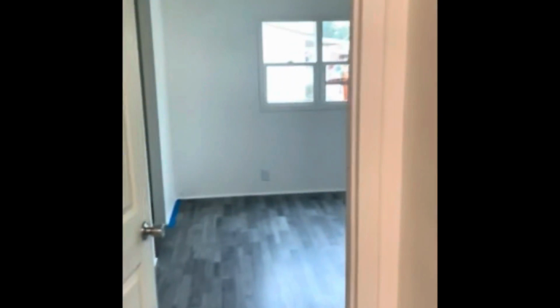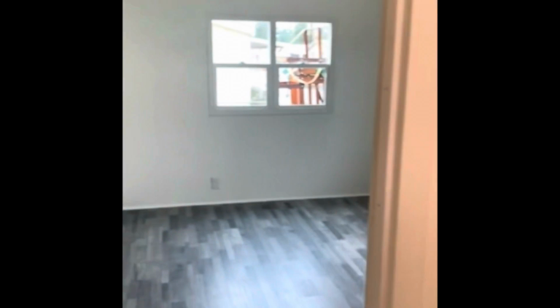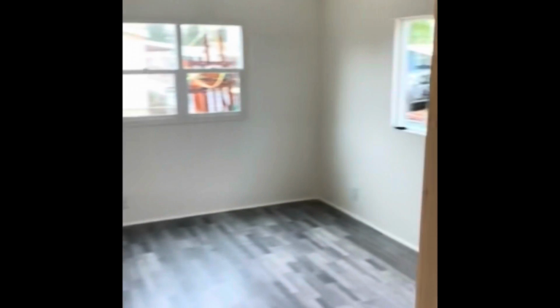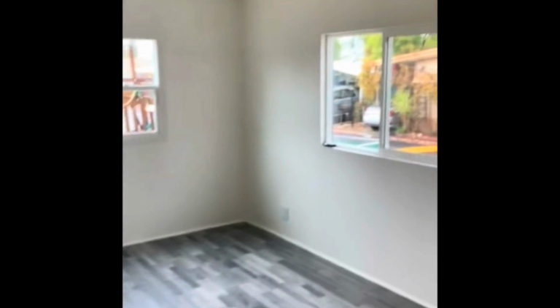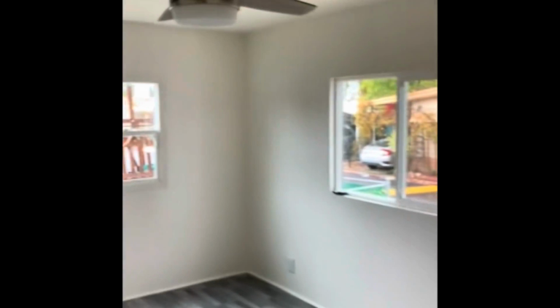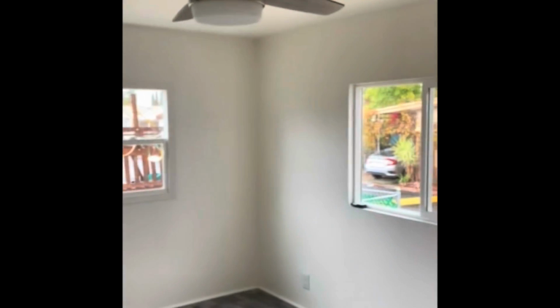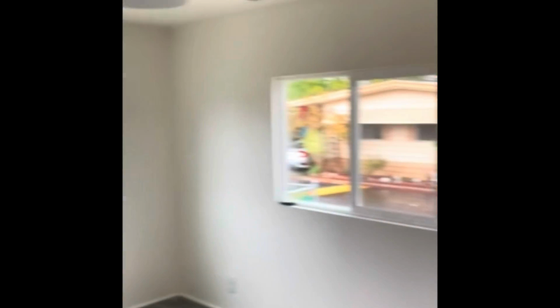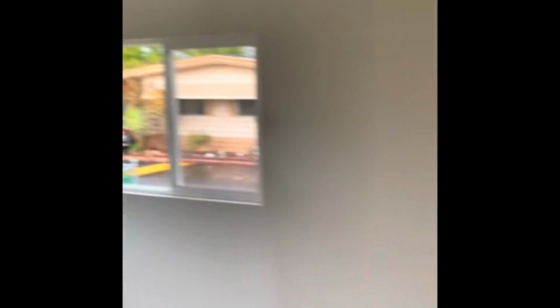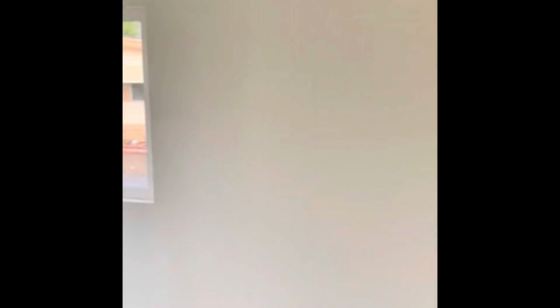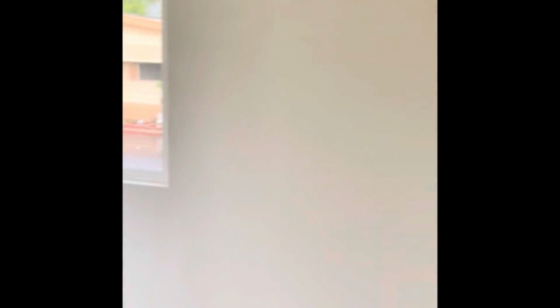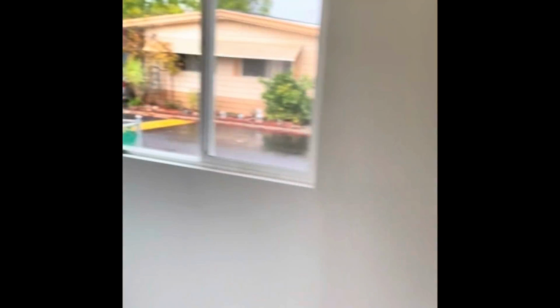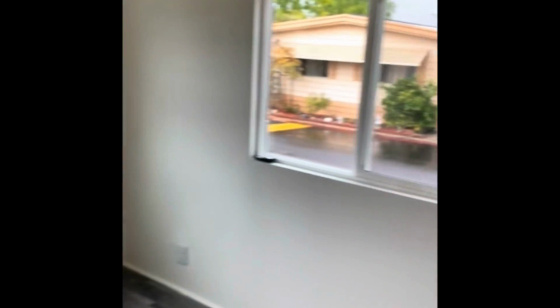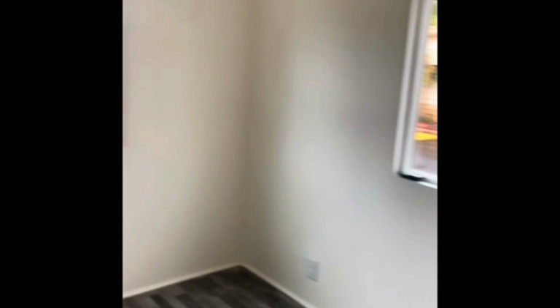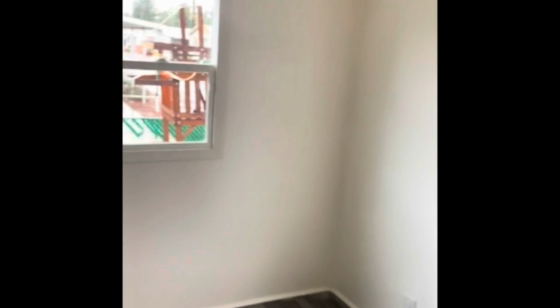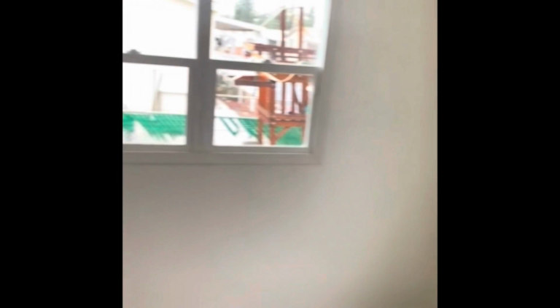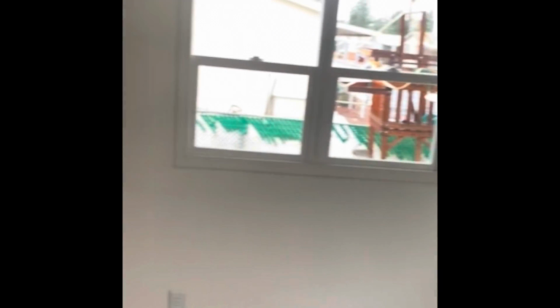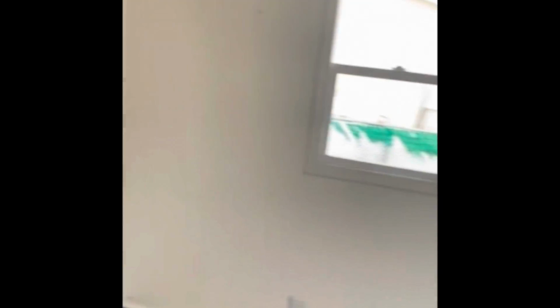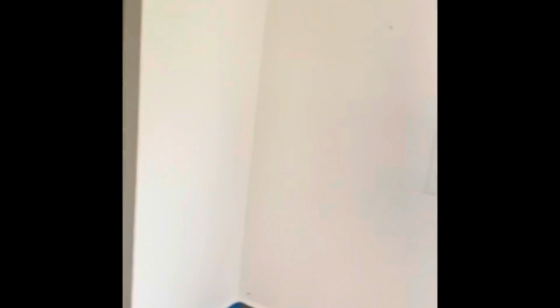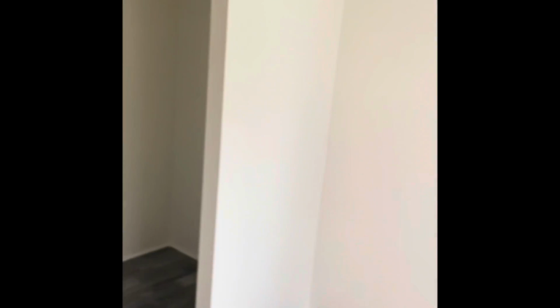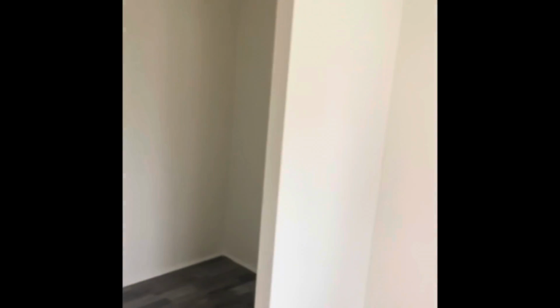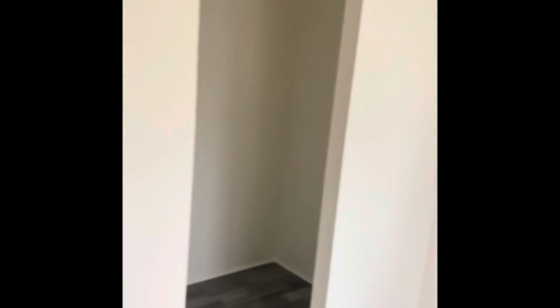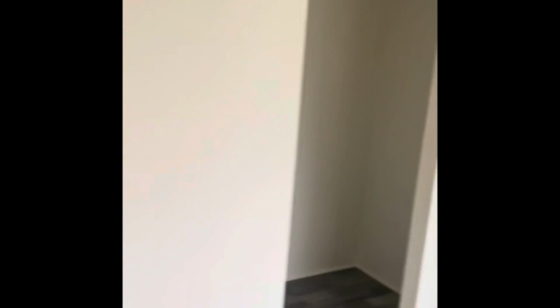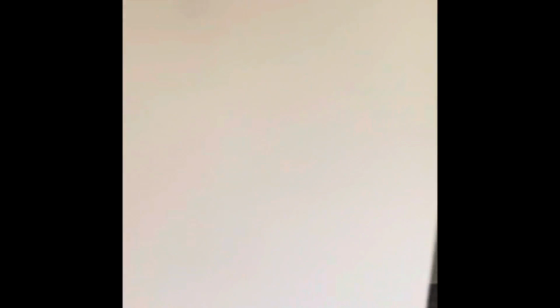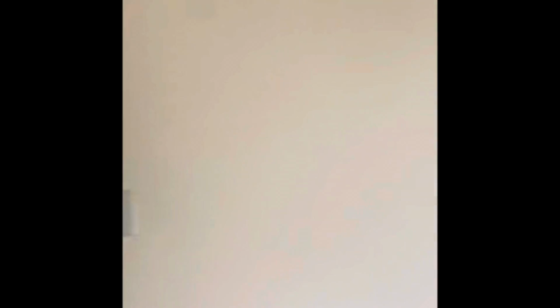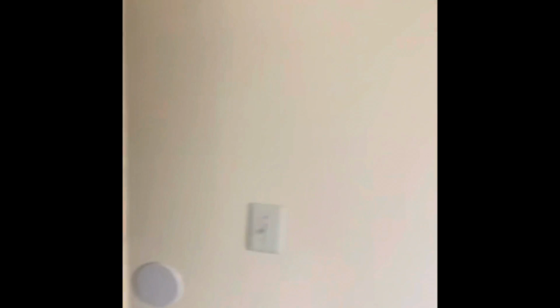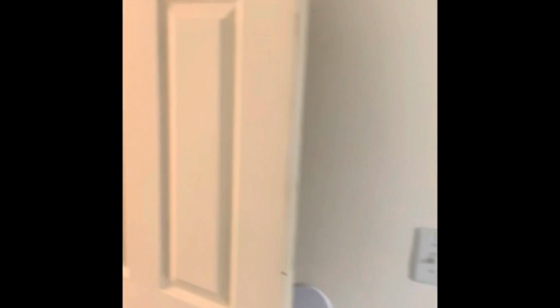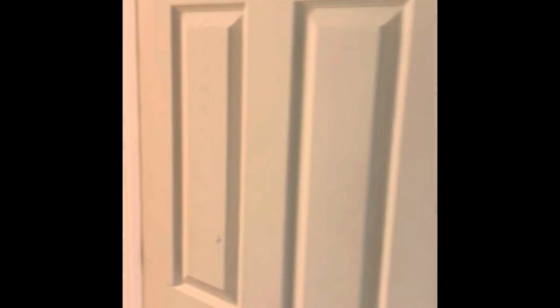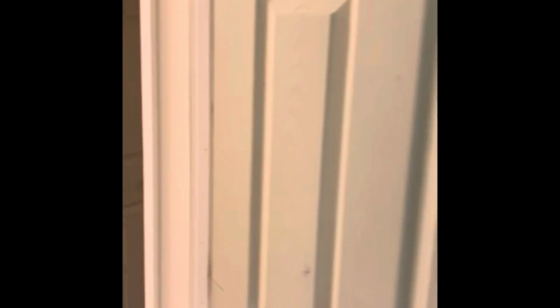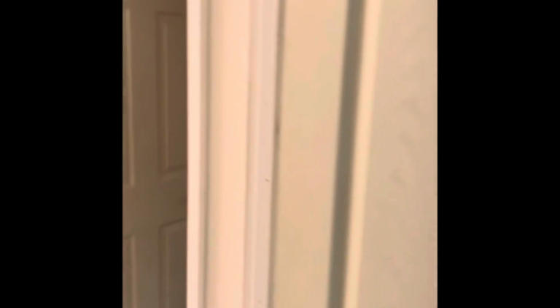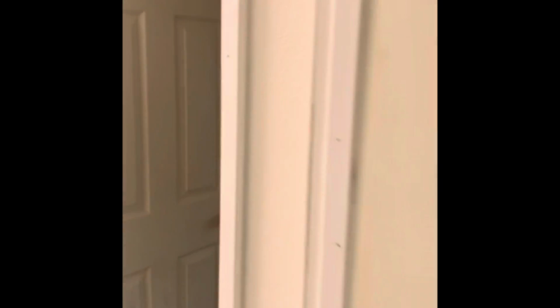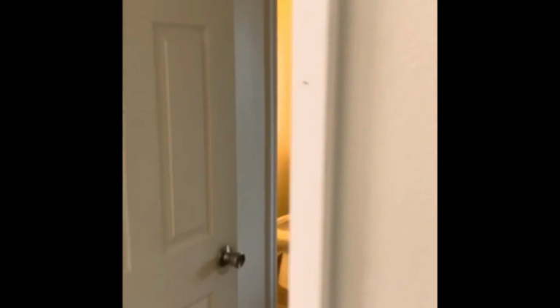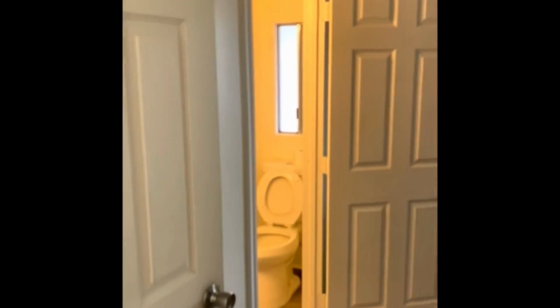Into the first bedroom we have the ceiling fan in here. Everything painted nice and fresh. New flooring. Got to get the rod in that closet there, but brand new looking room.